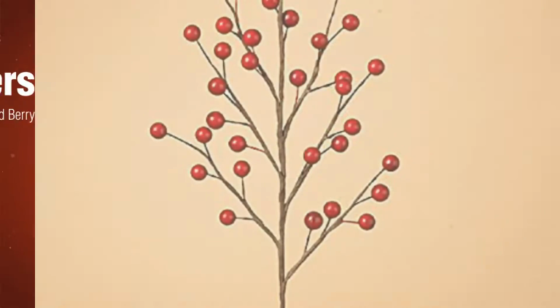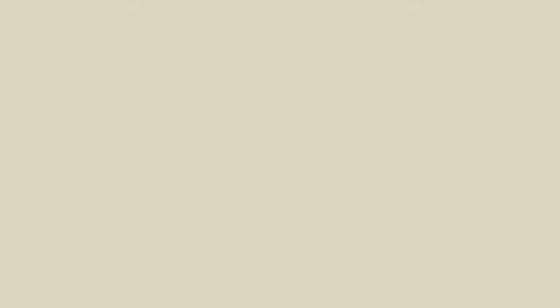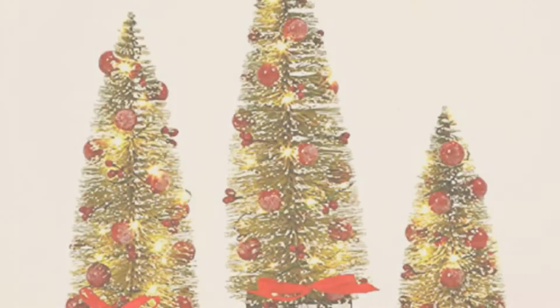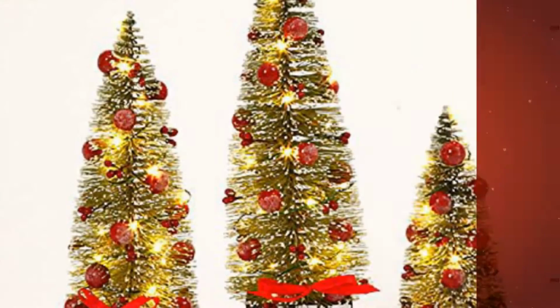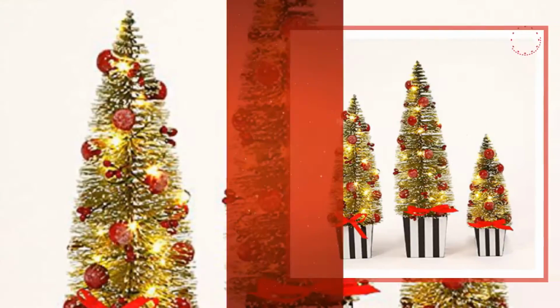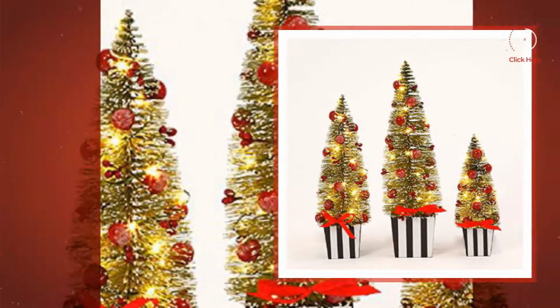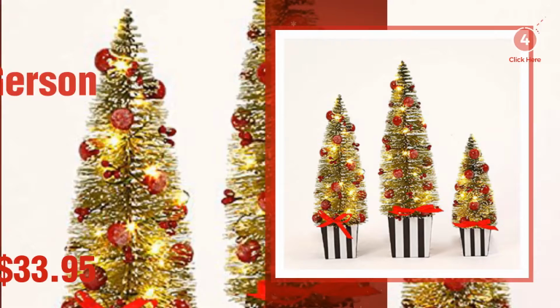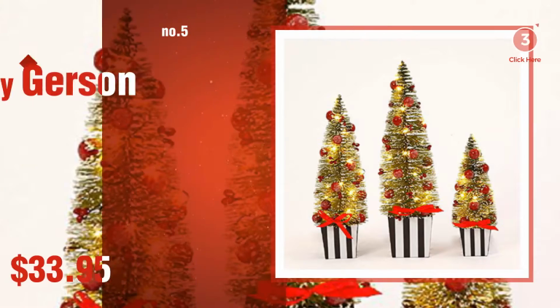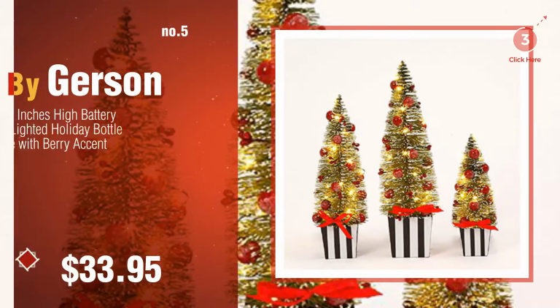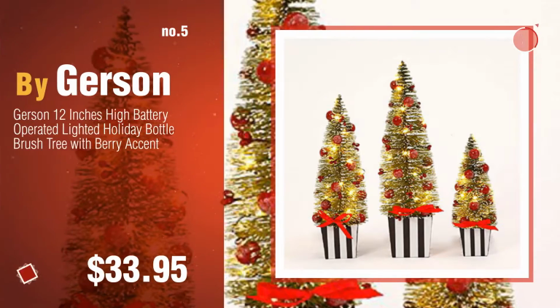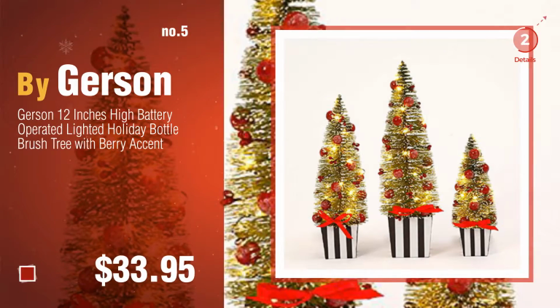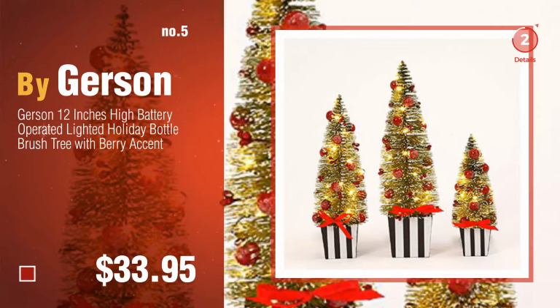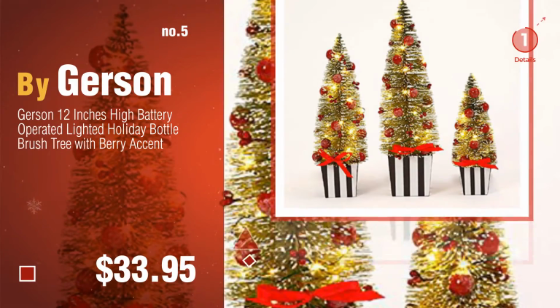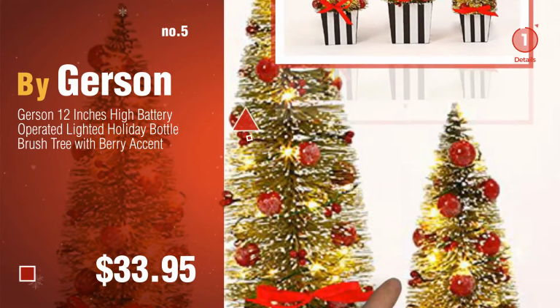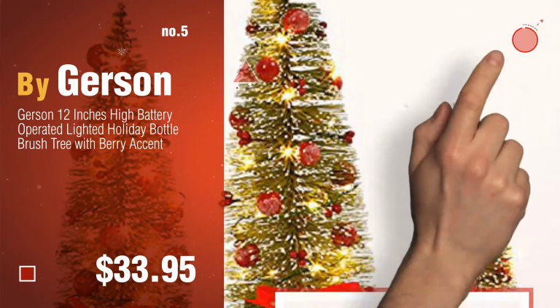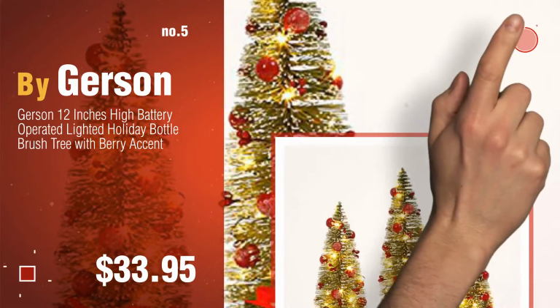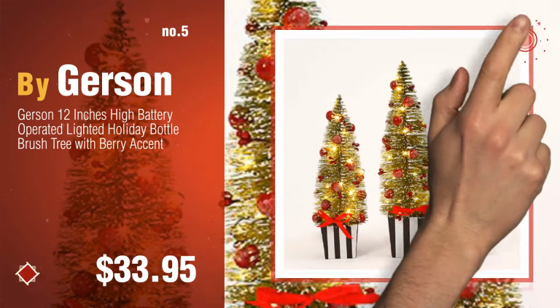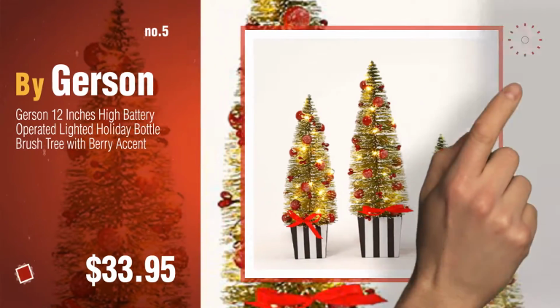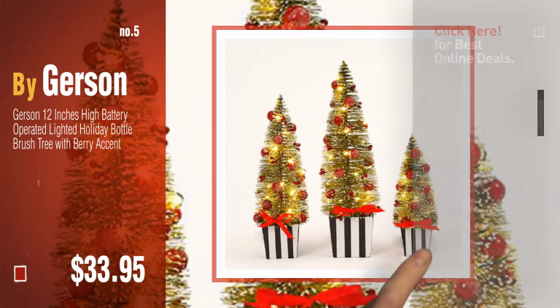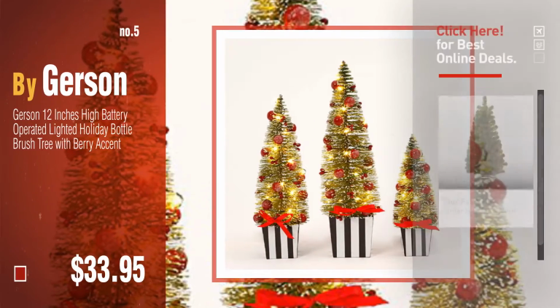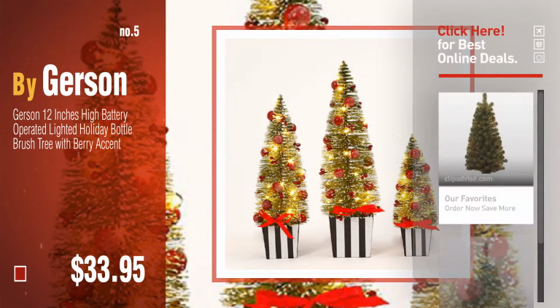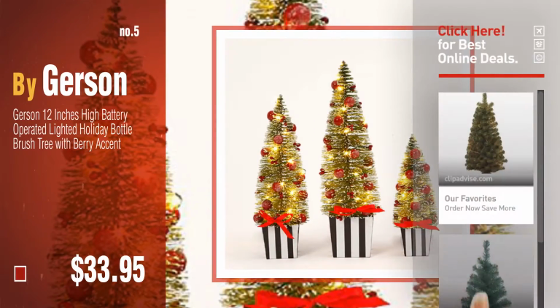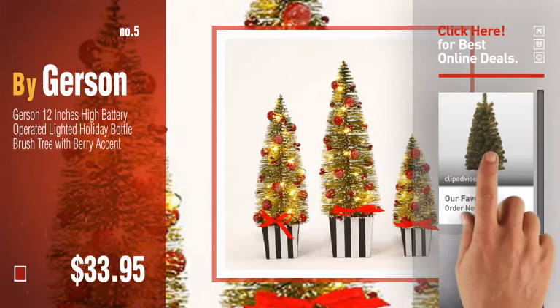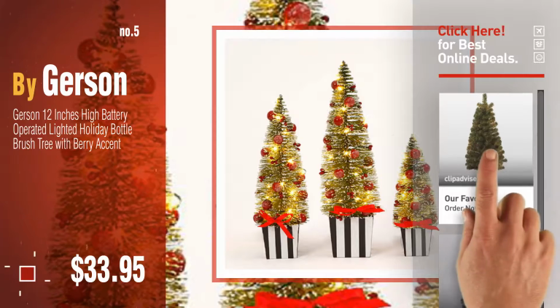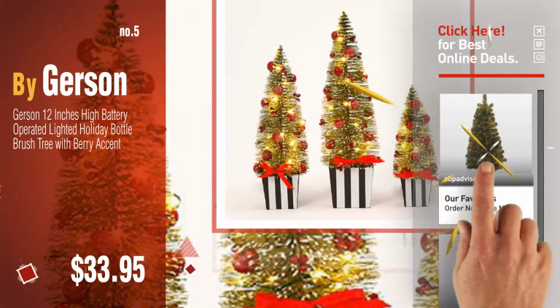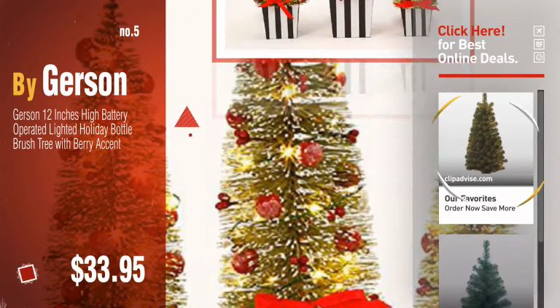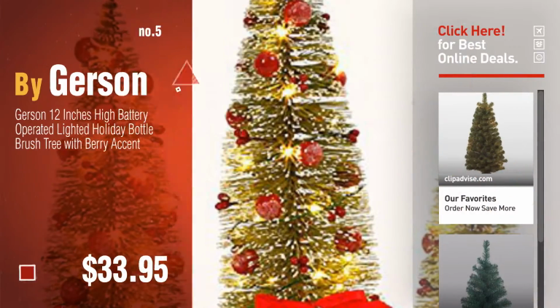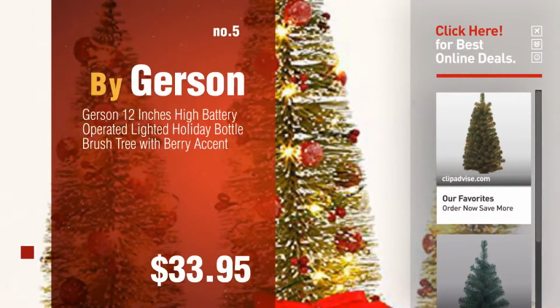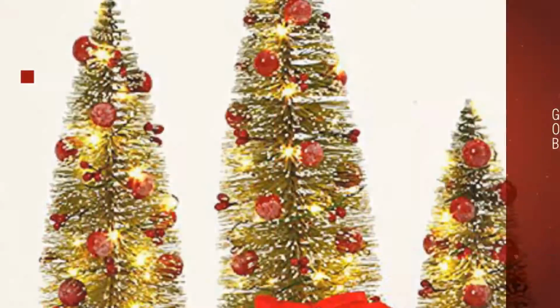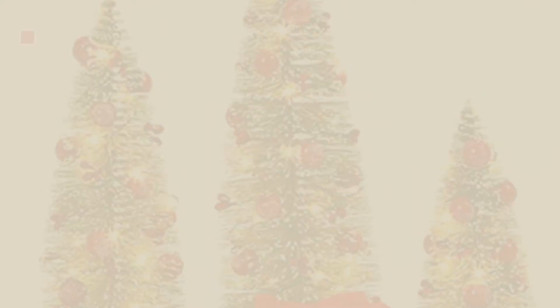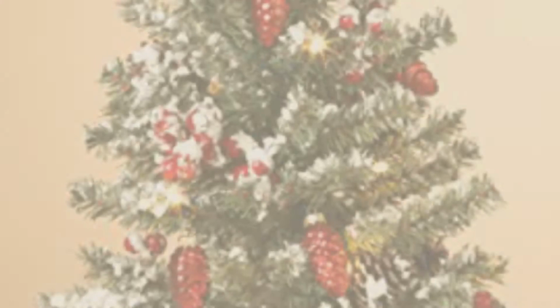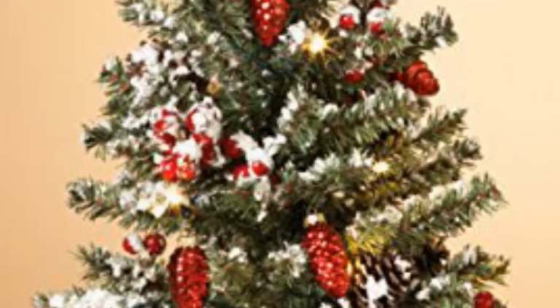Number five, also by Gerson. Find these Gerson Christmas trees at up to 70% off by clicking the circle. Number six.